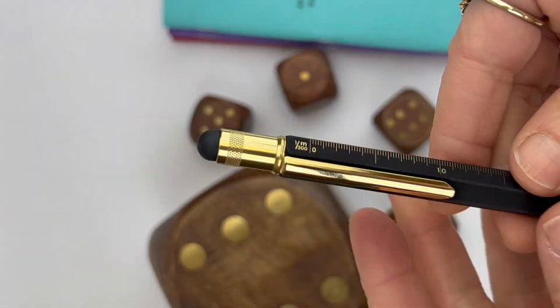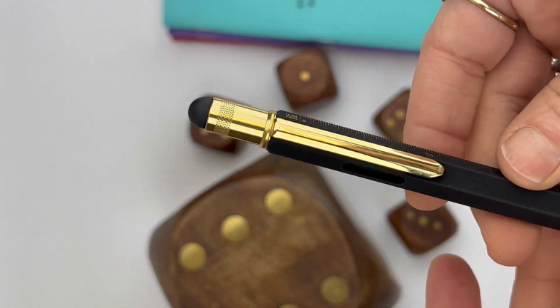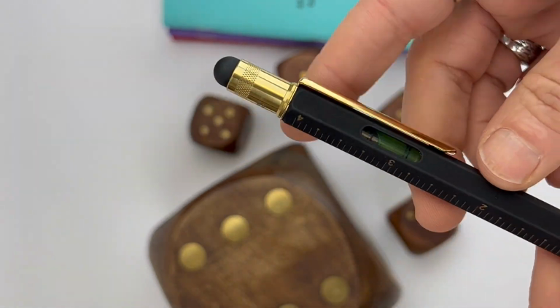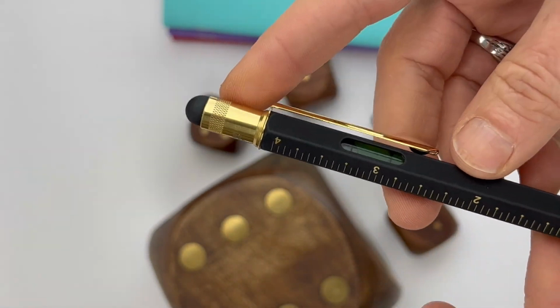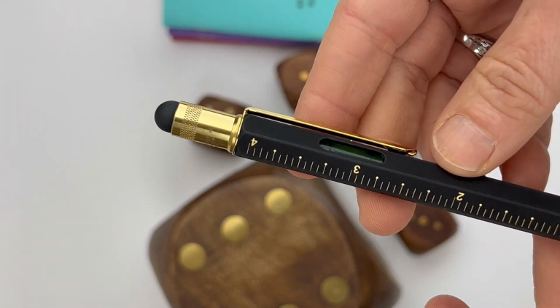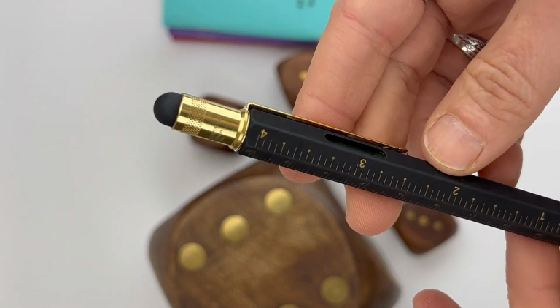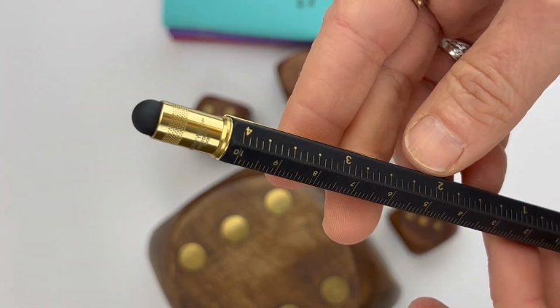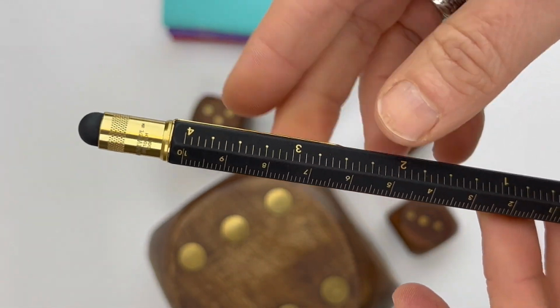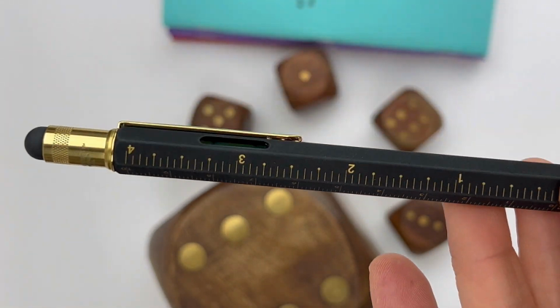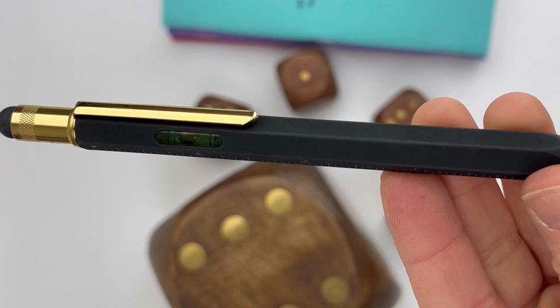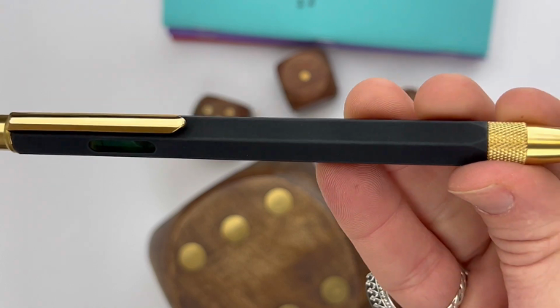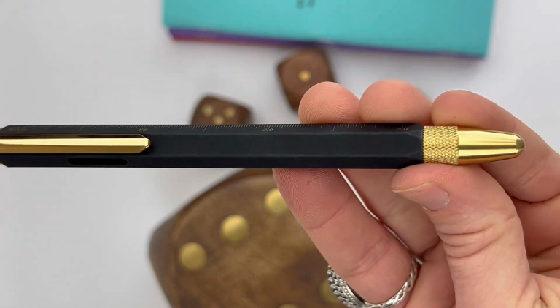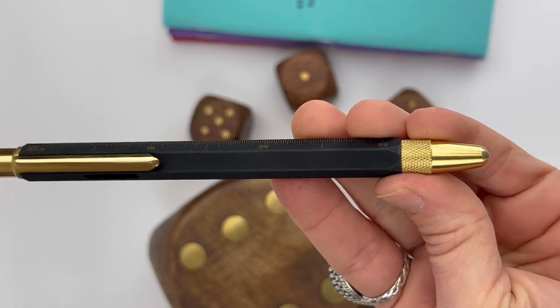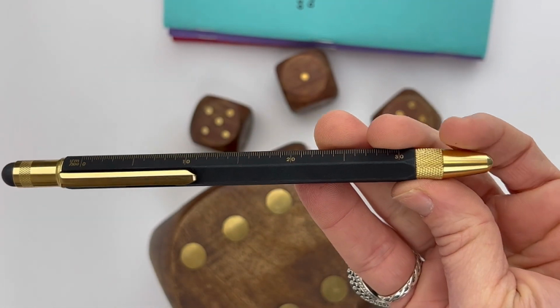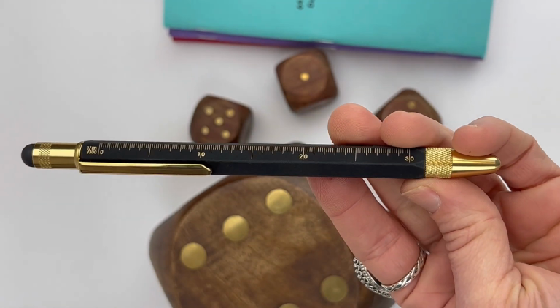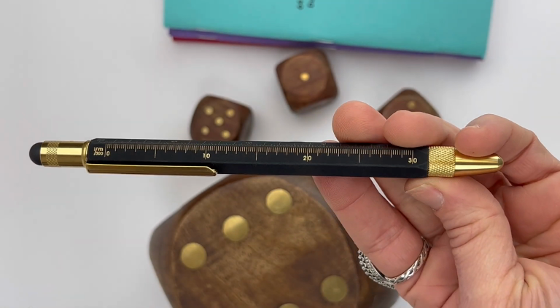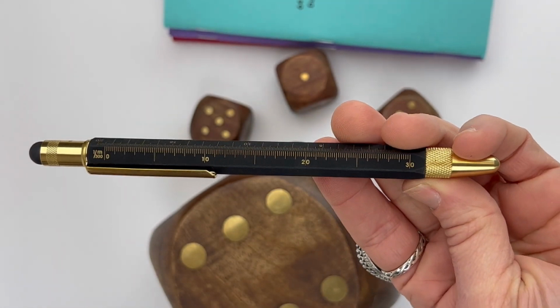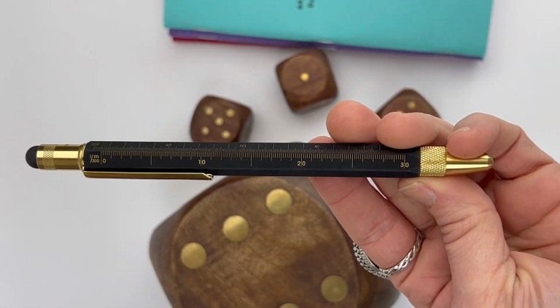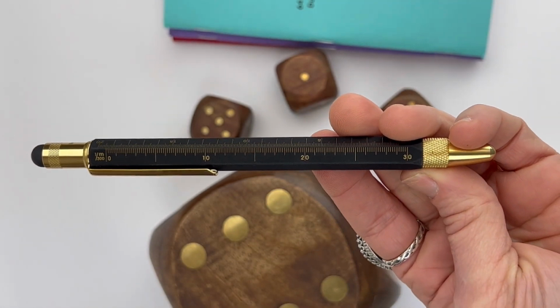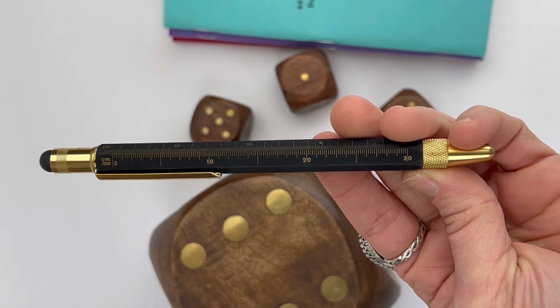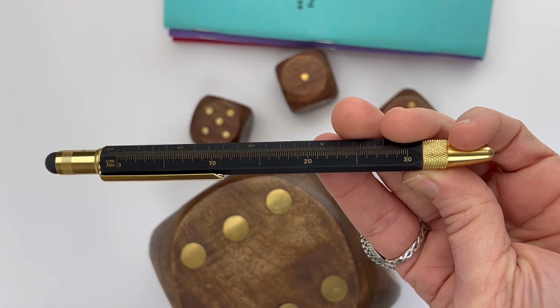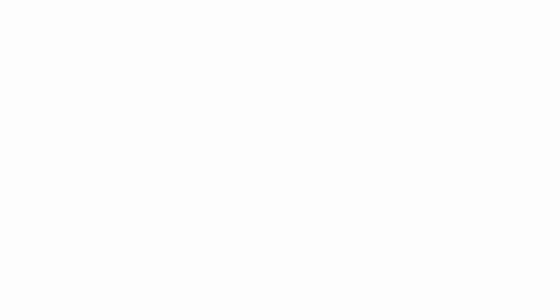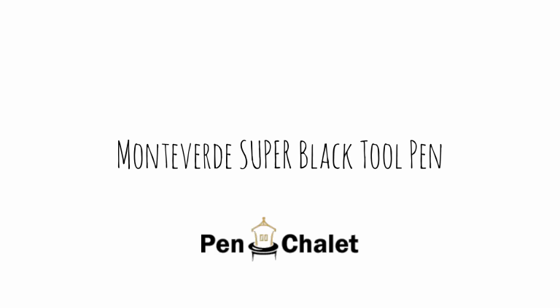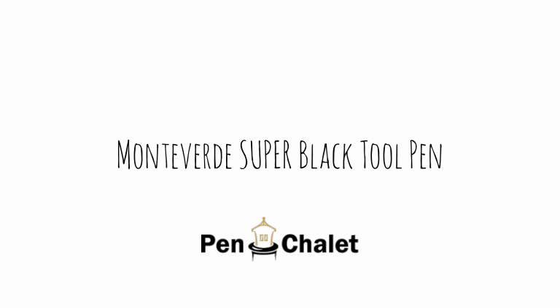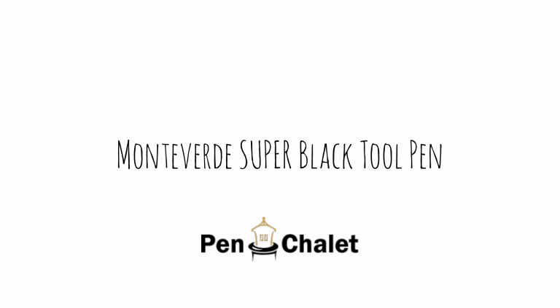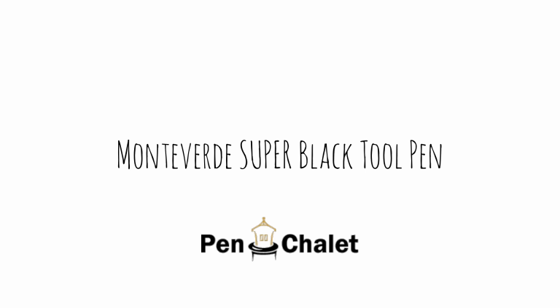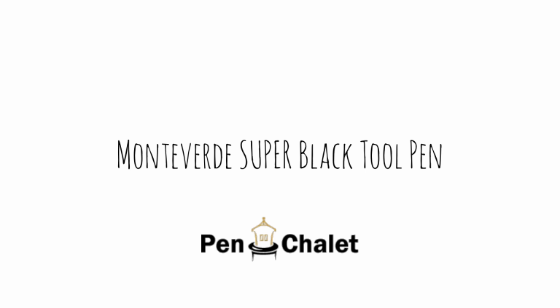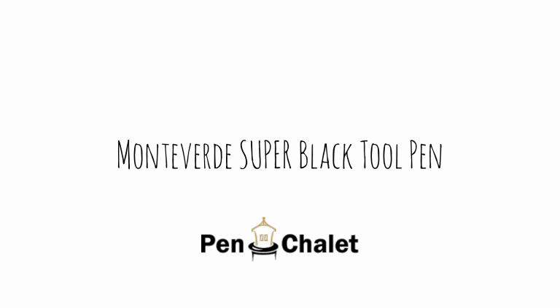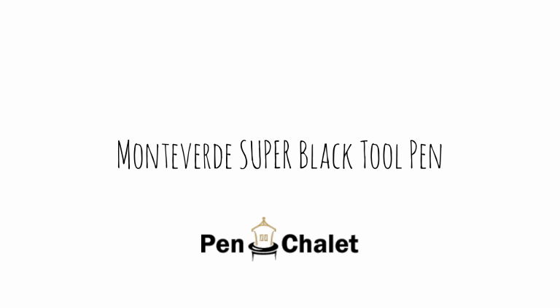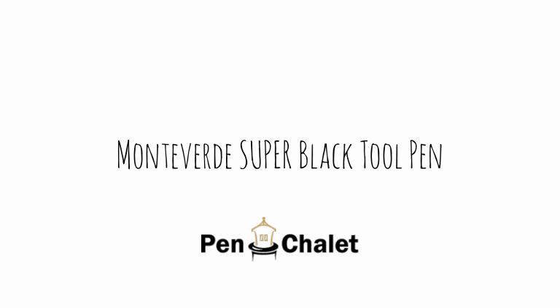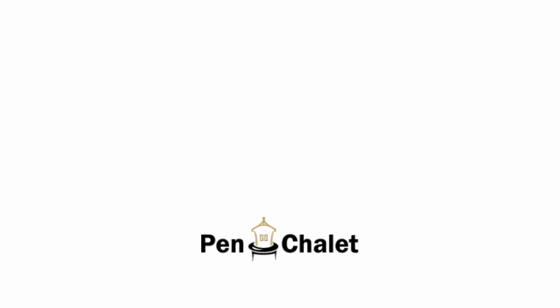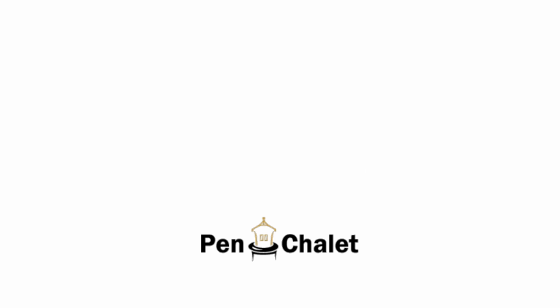The Super Black is a great color and they pair it with gold trim — I really, really like this combination. I hope you enjoy it too. If you want more information about the Monteverdi tool pins or the Super Black tool pin in particular, visit PenChalet.com.